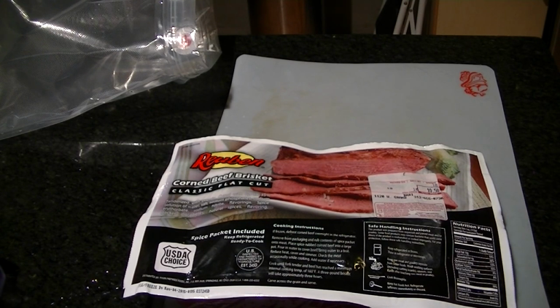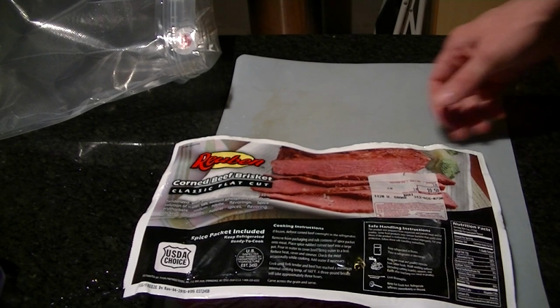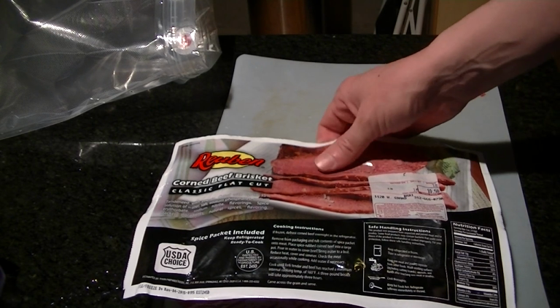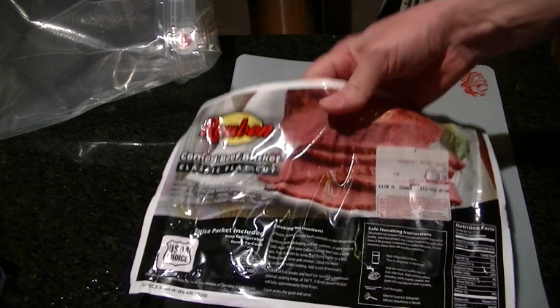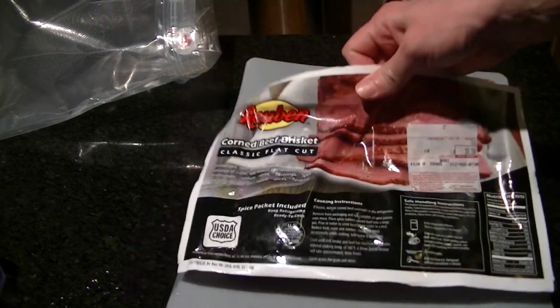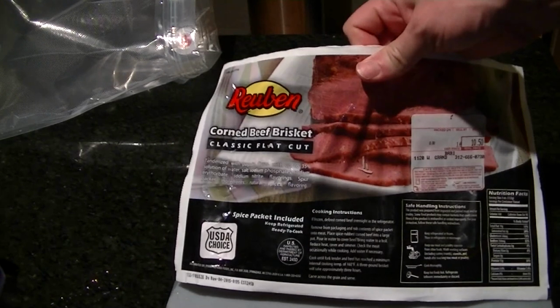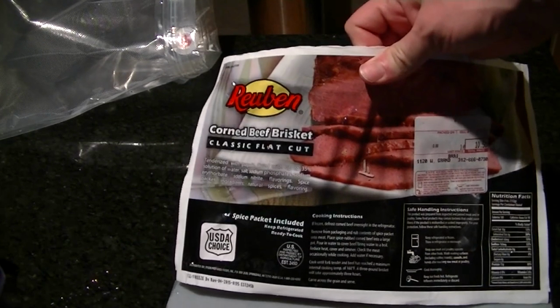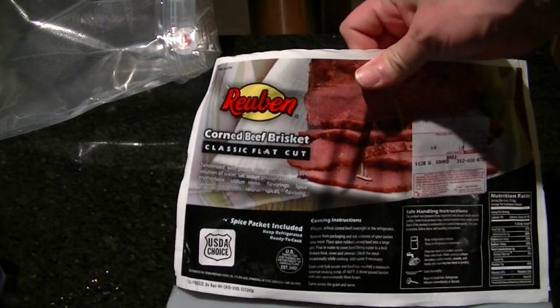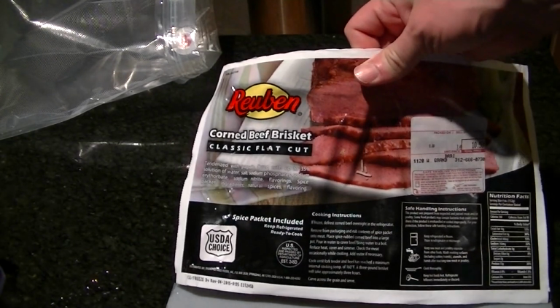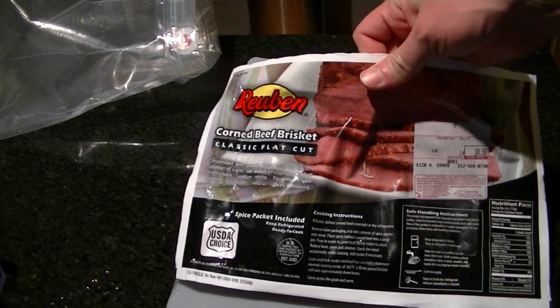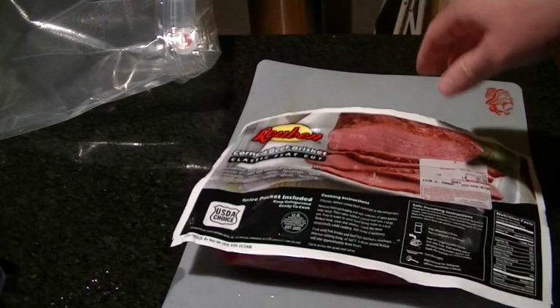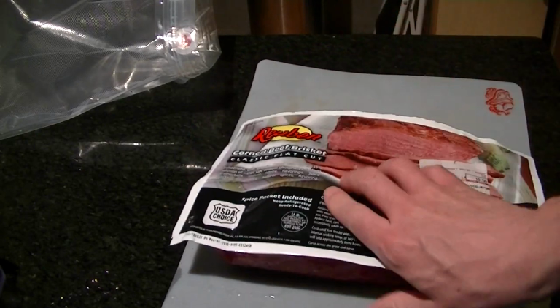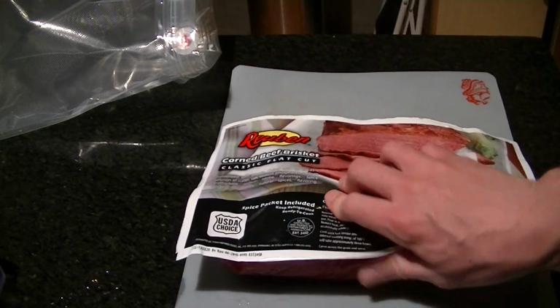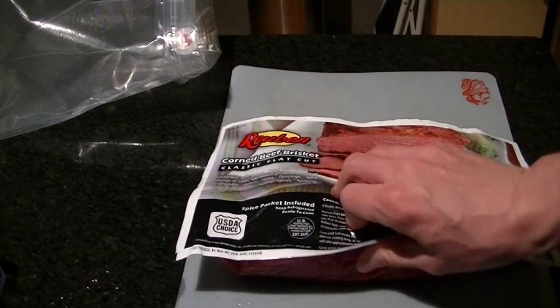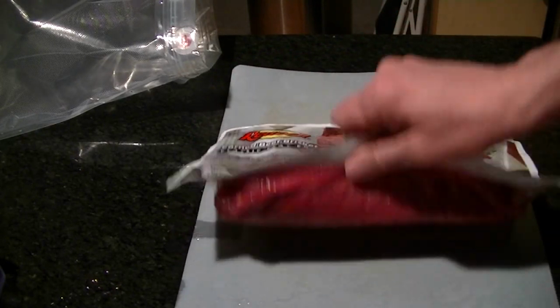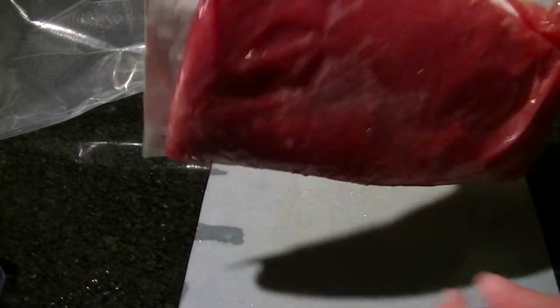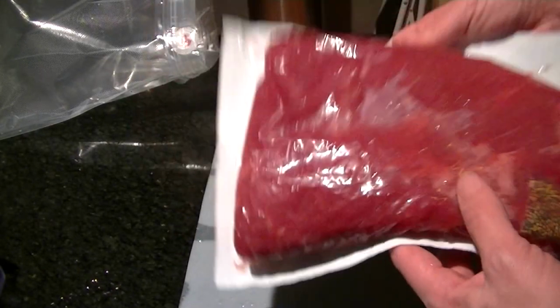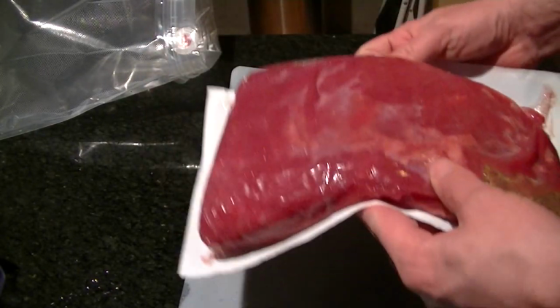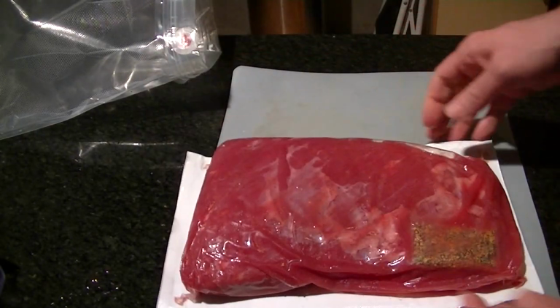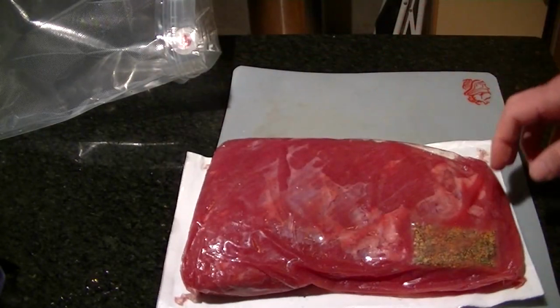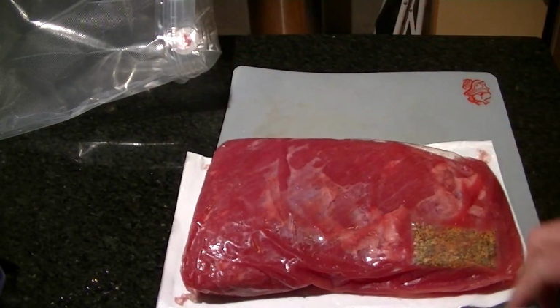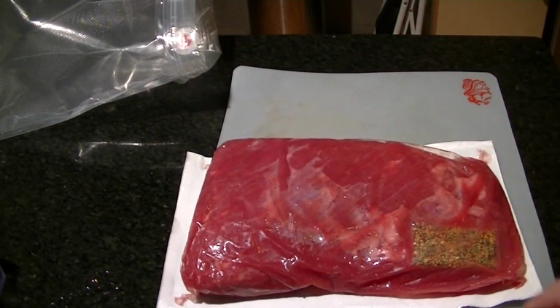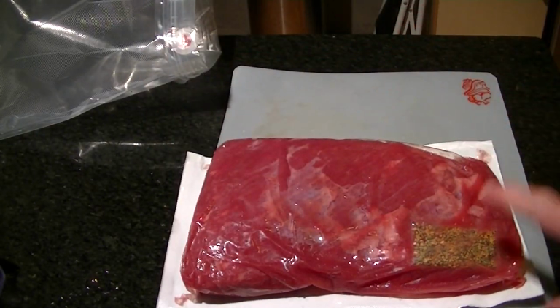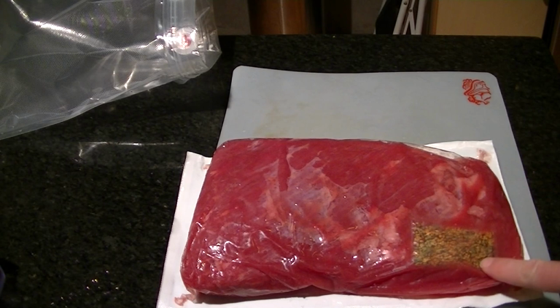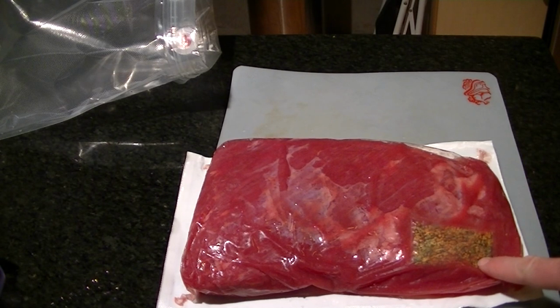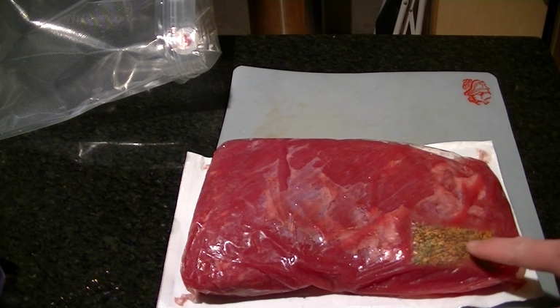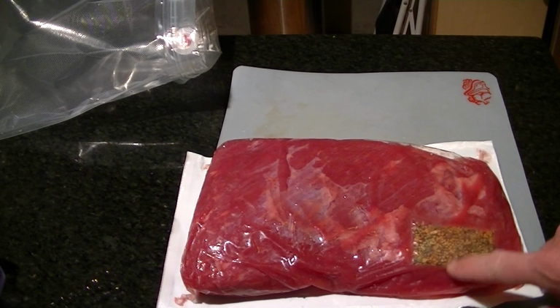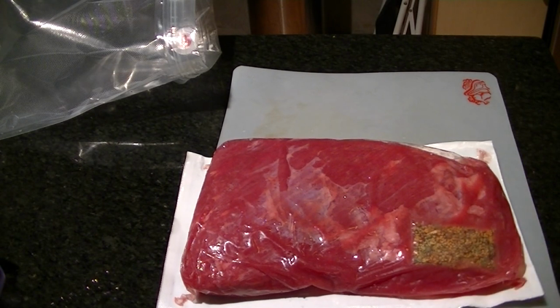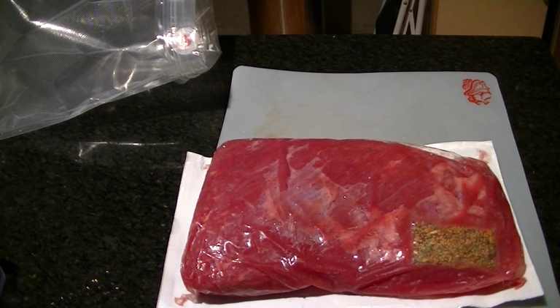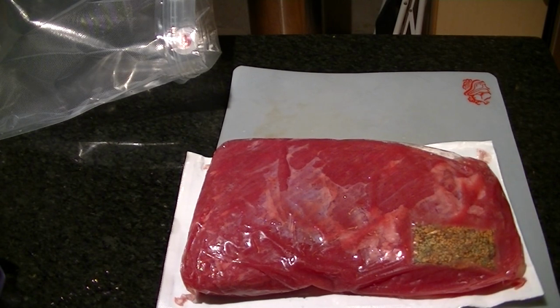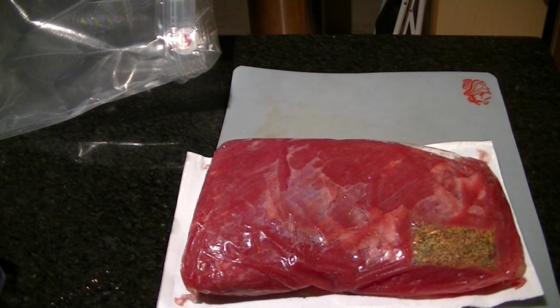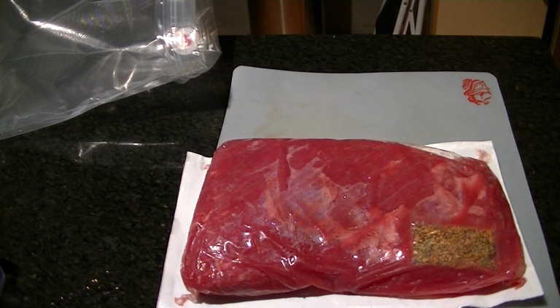I'm going to do it sous vide. So what I have here is a regular old cheapo corned beef. It comes with a little spice packet in there, which makes this one of the easiest recipes around.